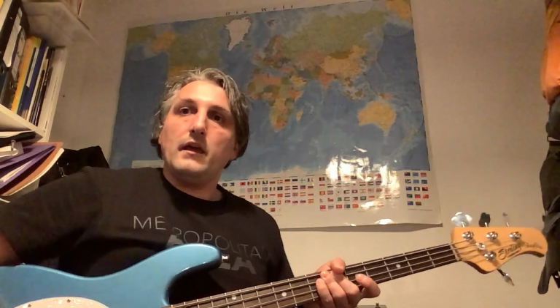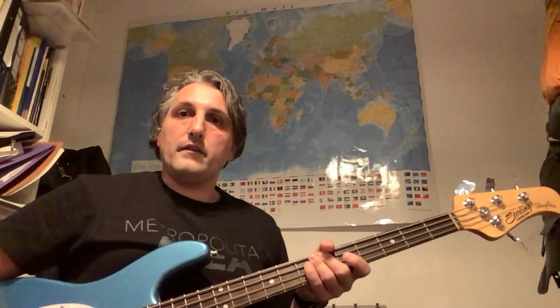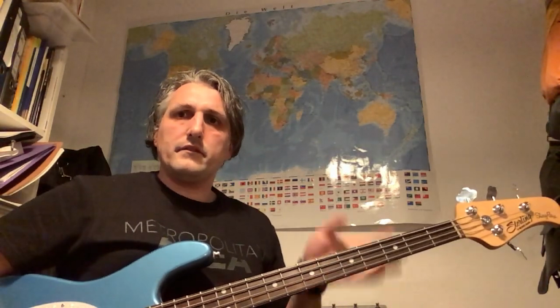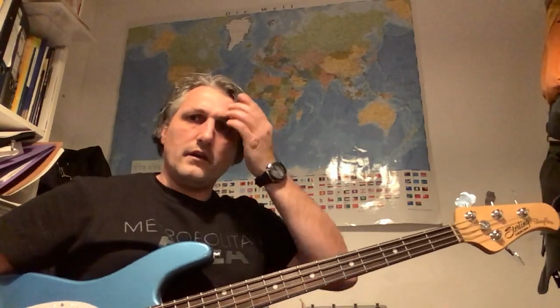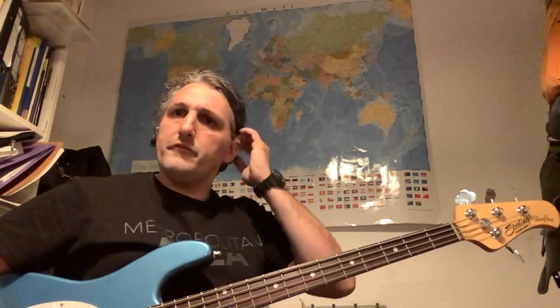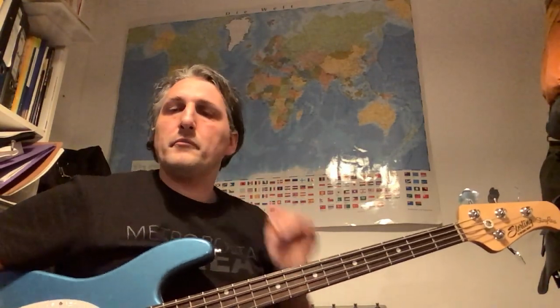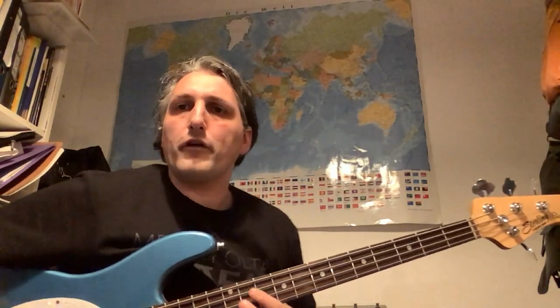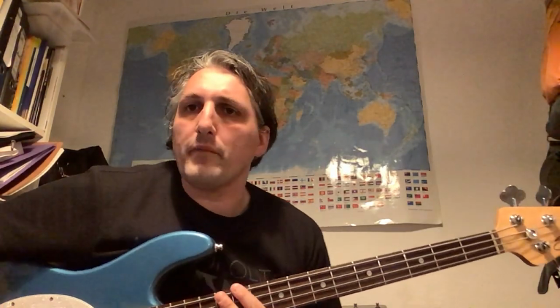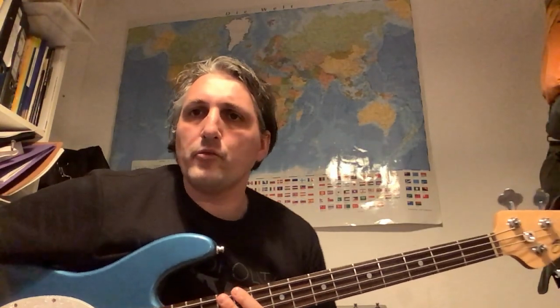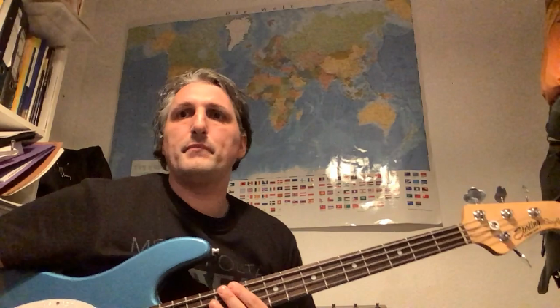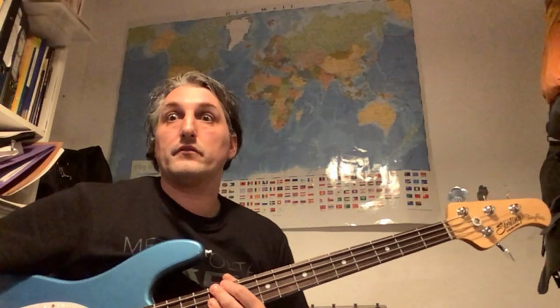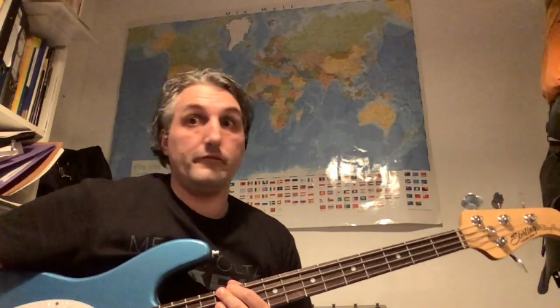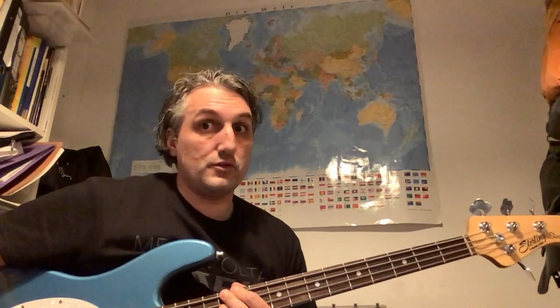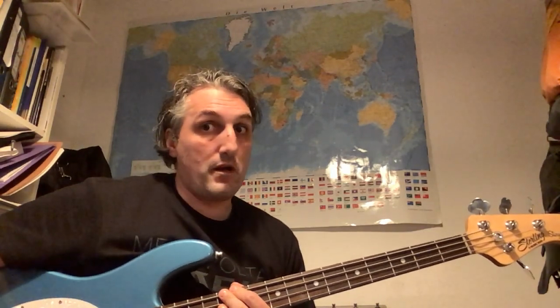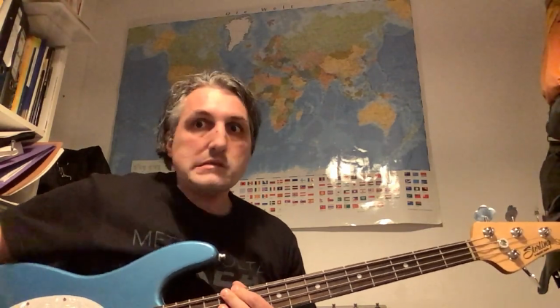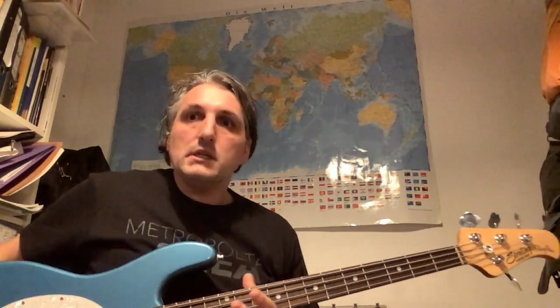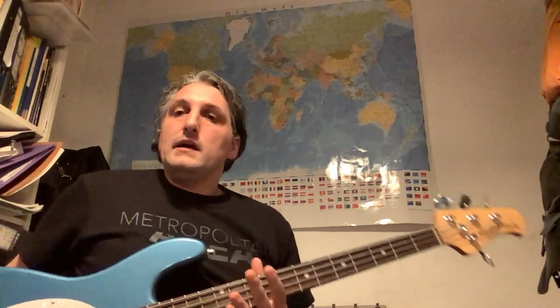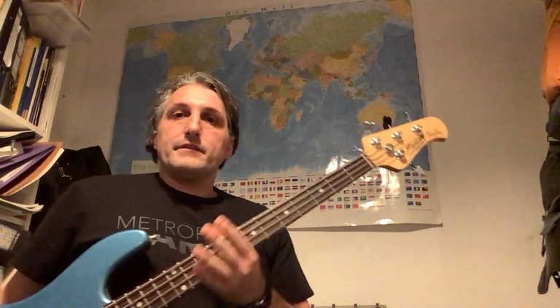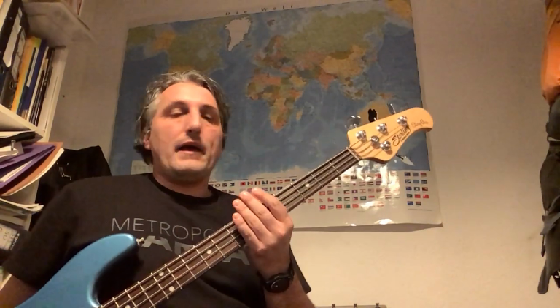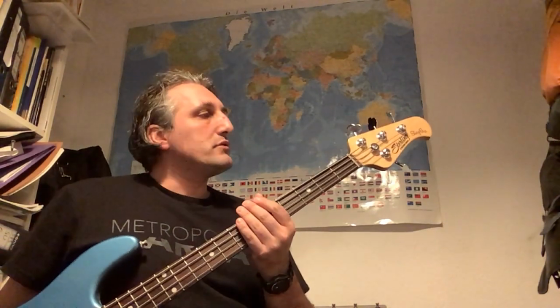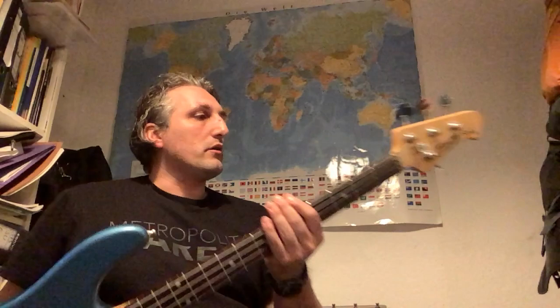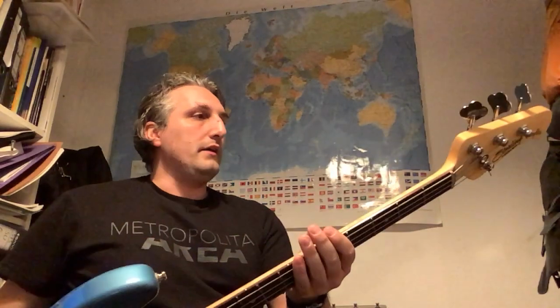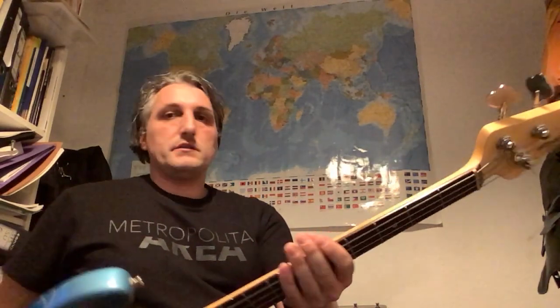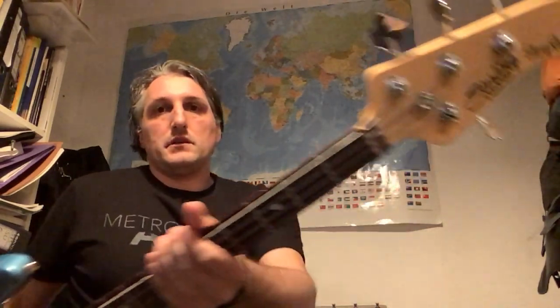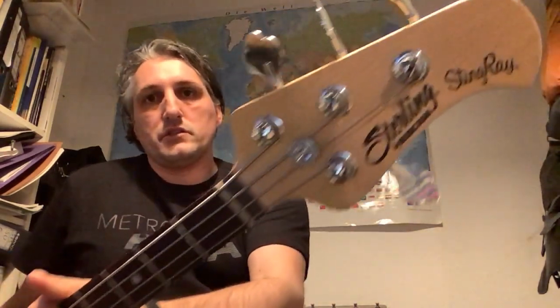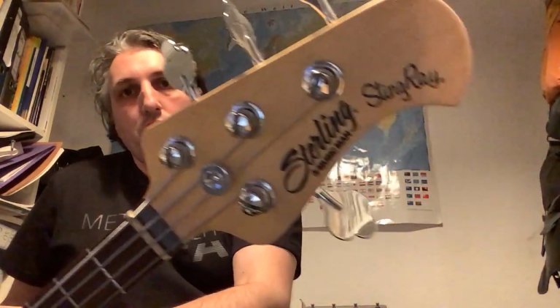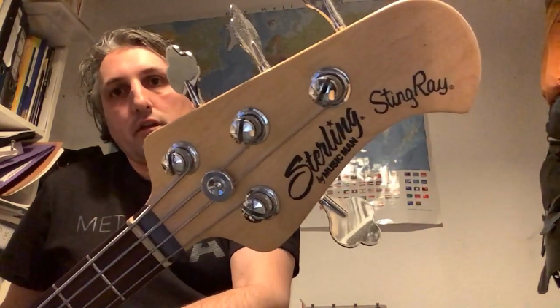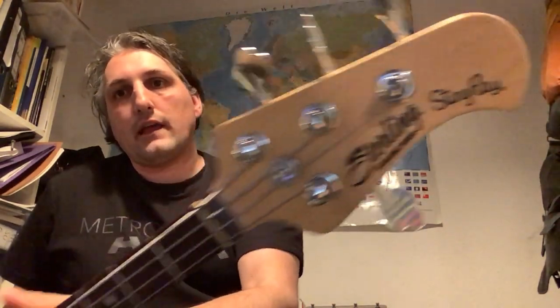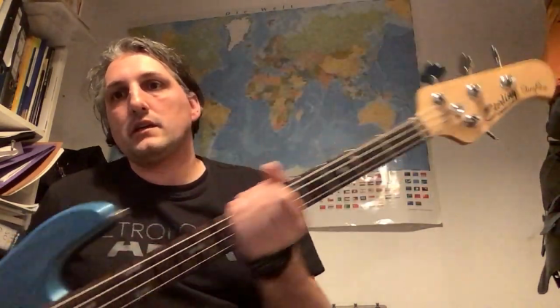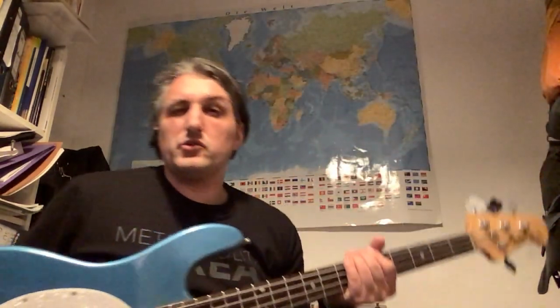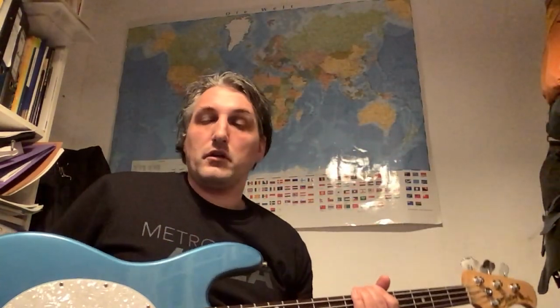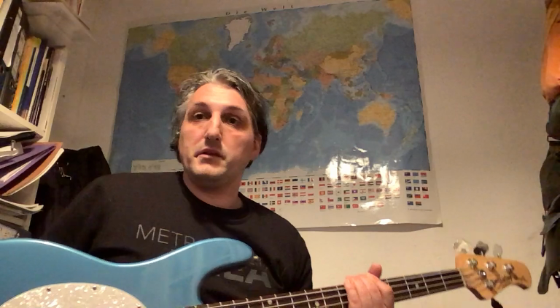Hey there, this is video number four from my series 'Basses from Vintage to Modern', and this is my most modern bass — this is a Sterling Classic 2-4, which means...